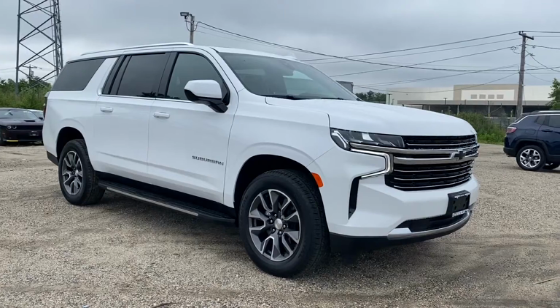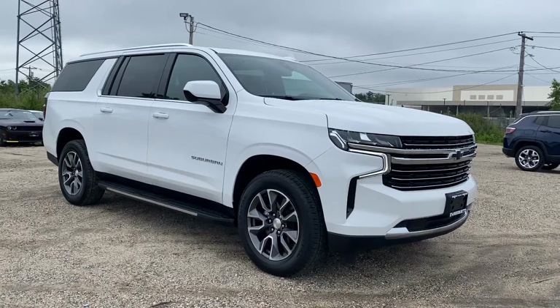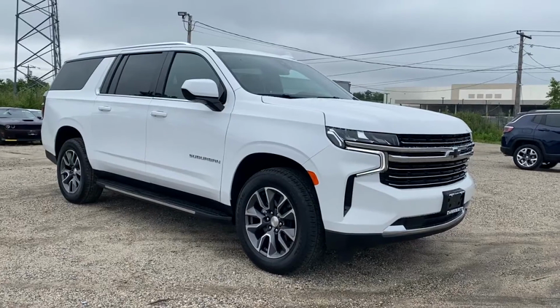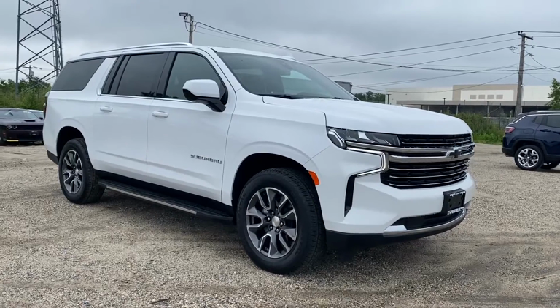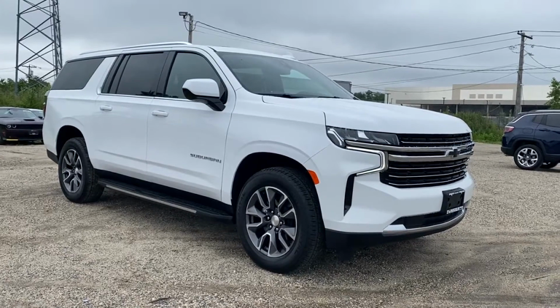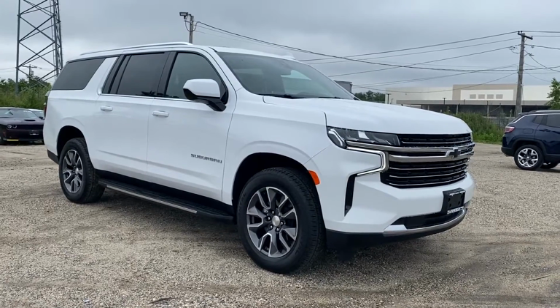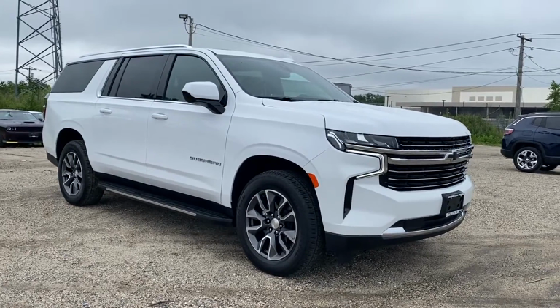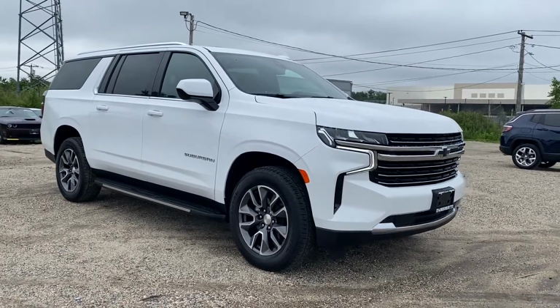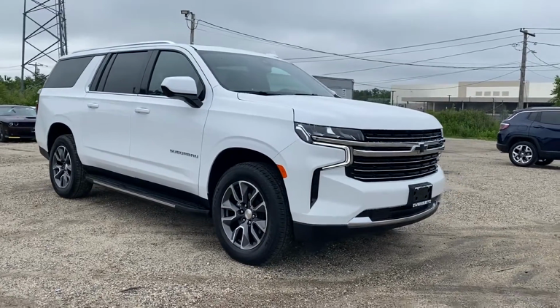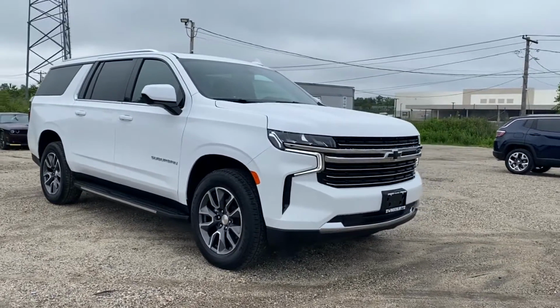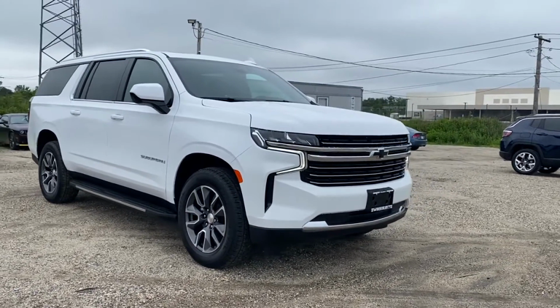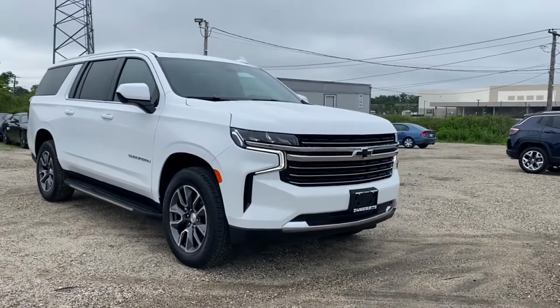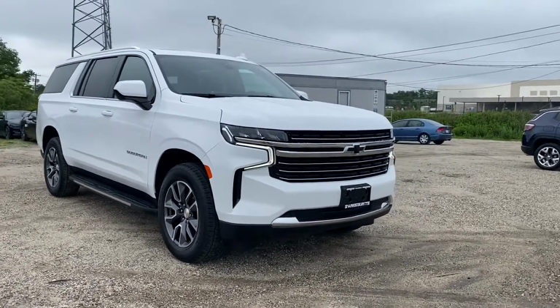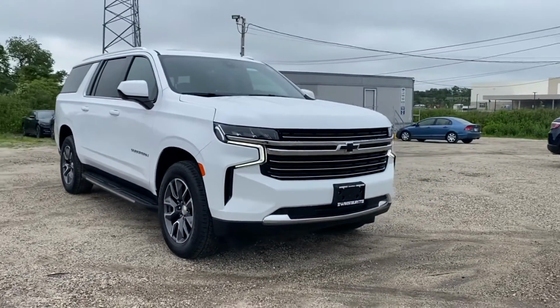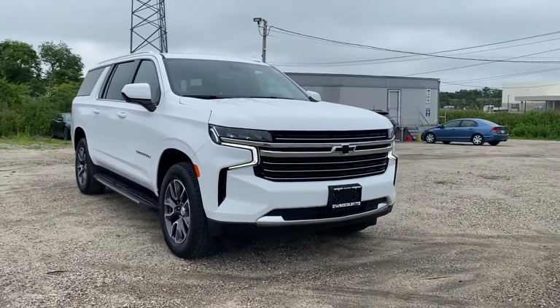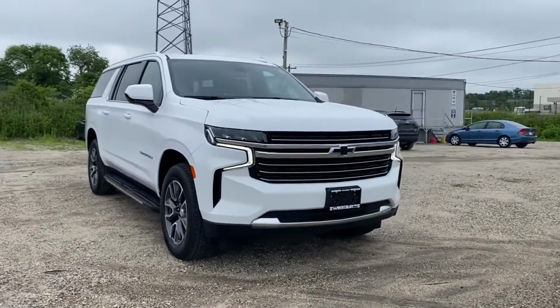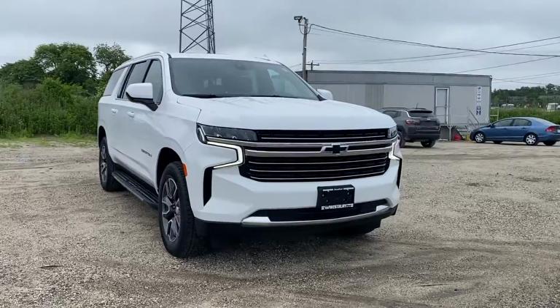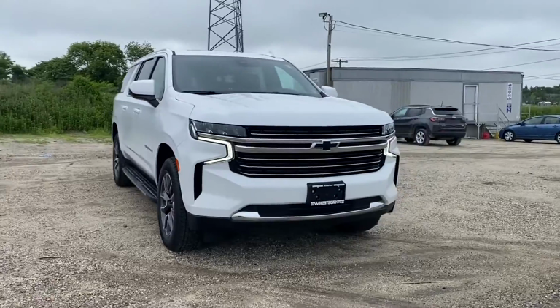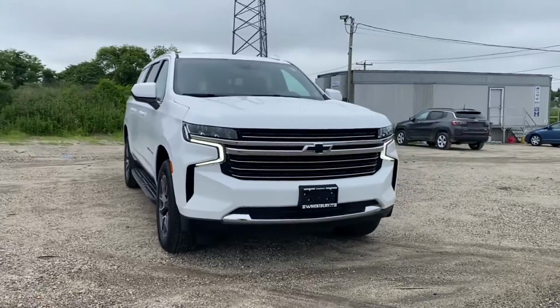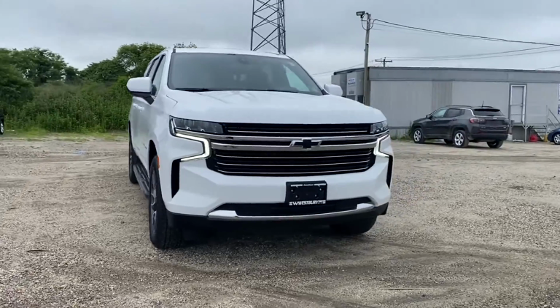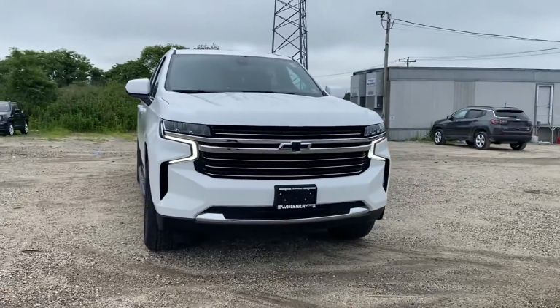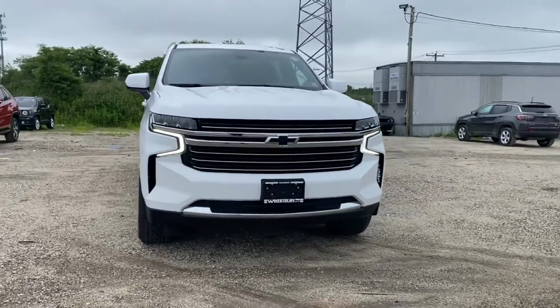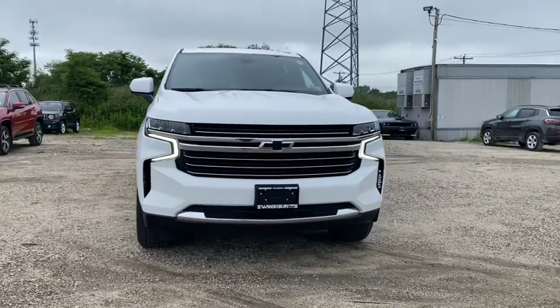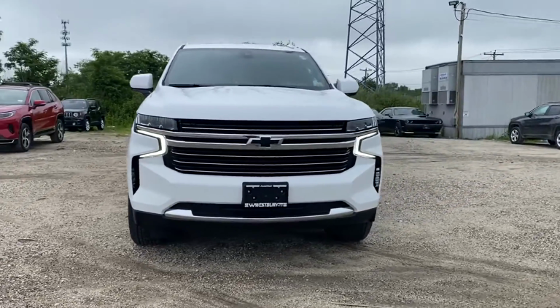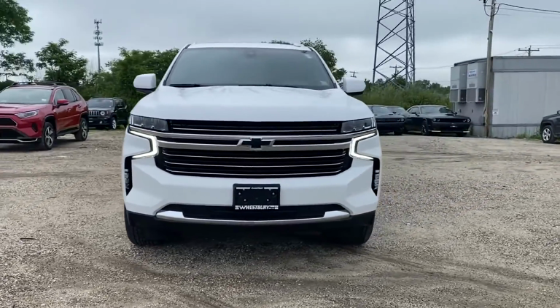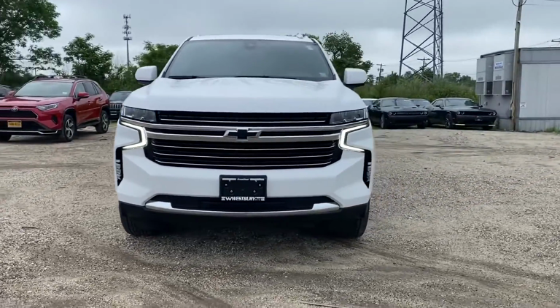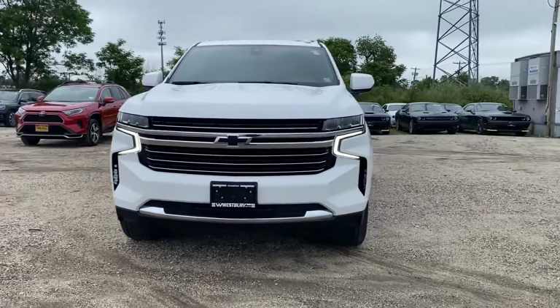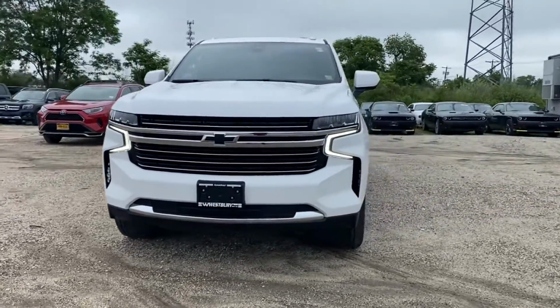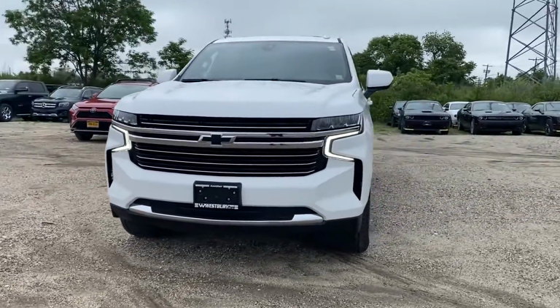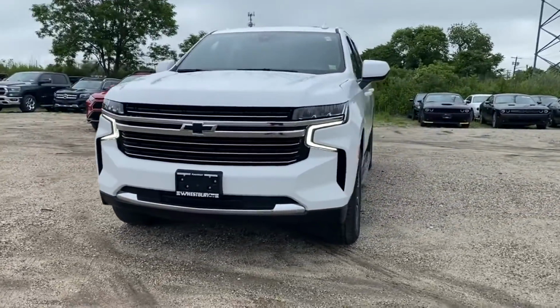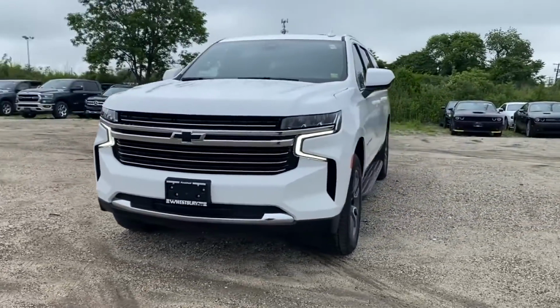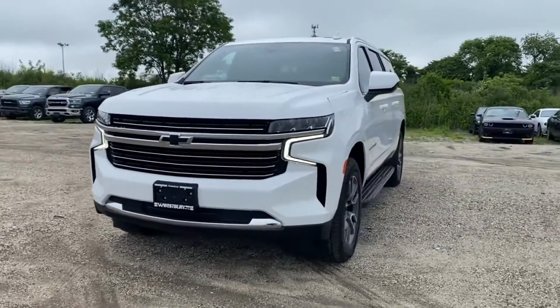2021 Chevrolet Suburban. With less than 8,000 miles on the odometer, this SUV offers space as well as power and performance.